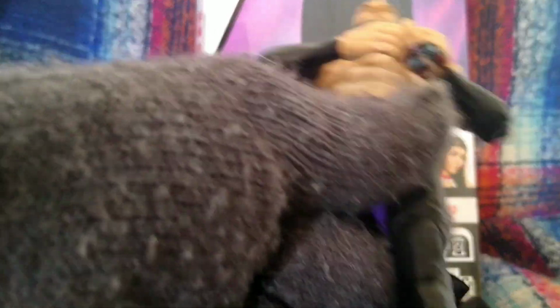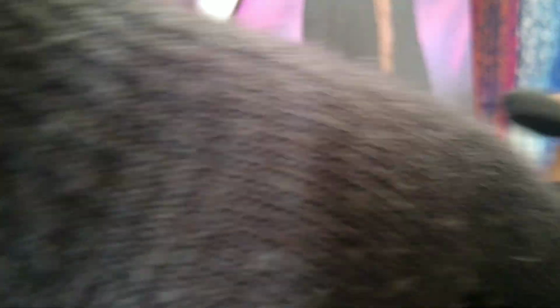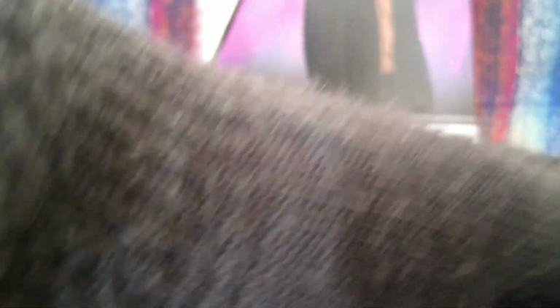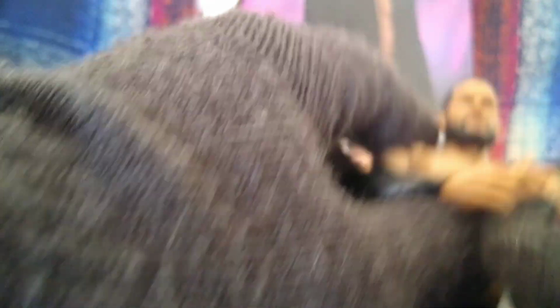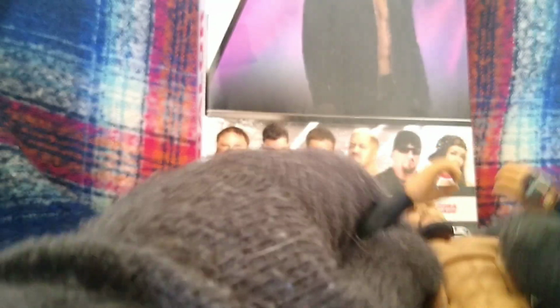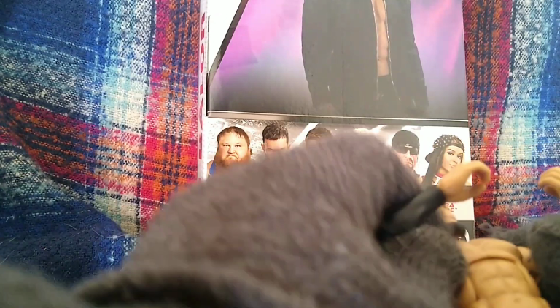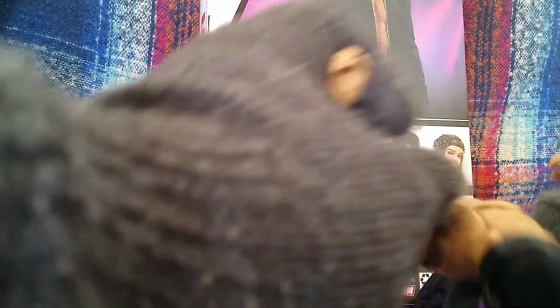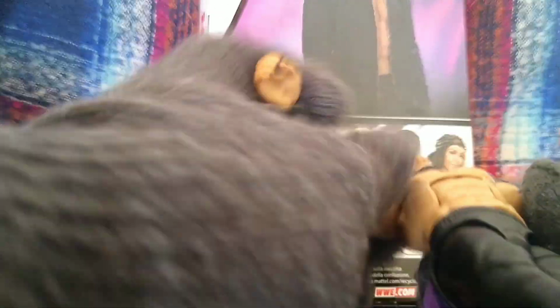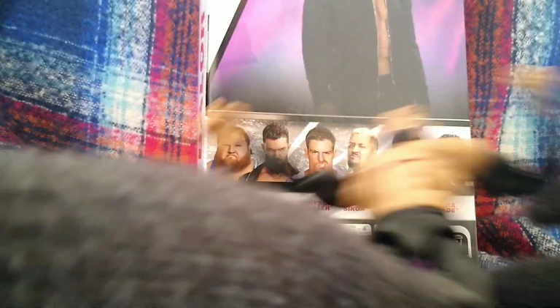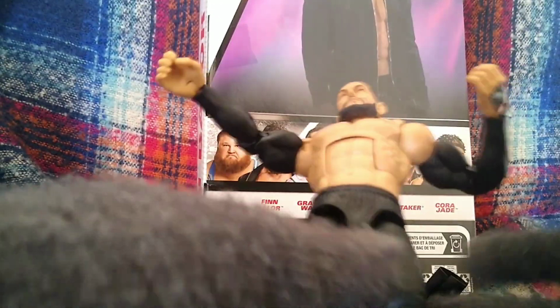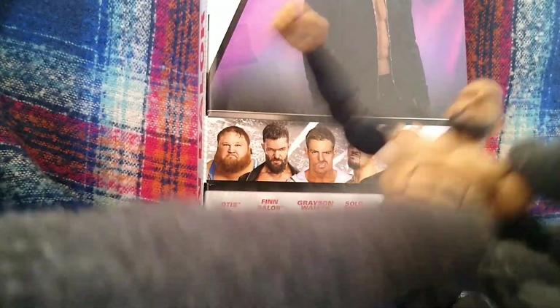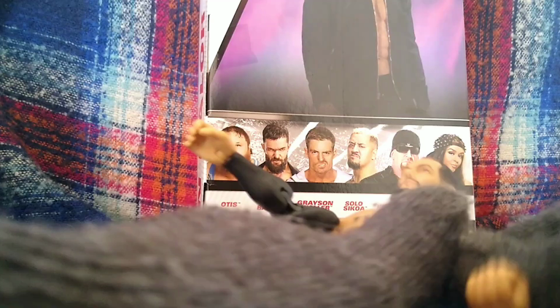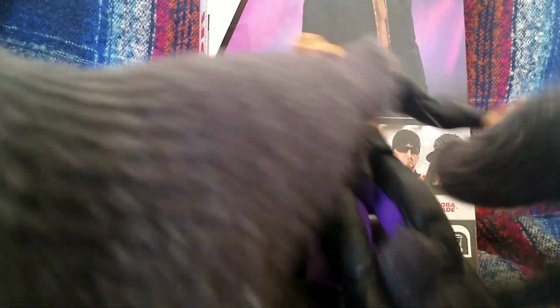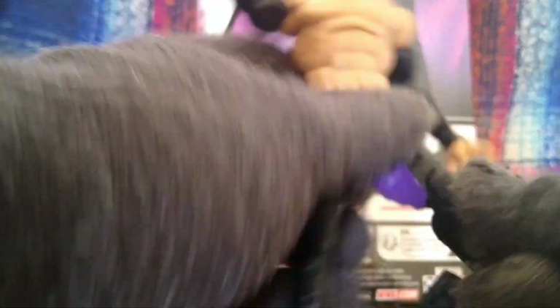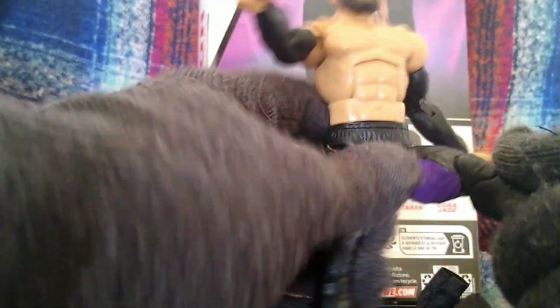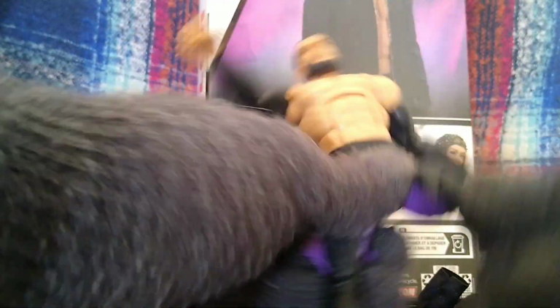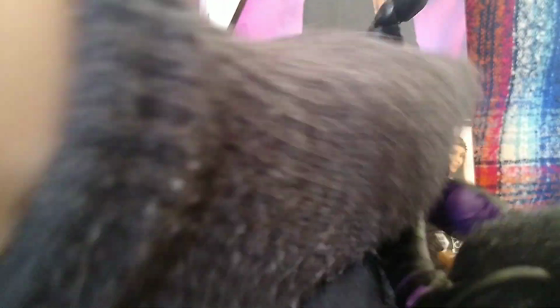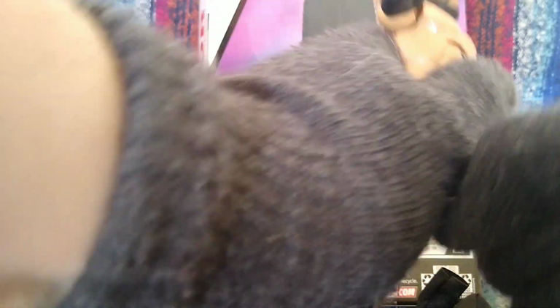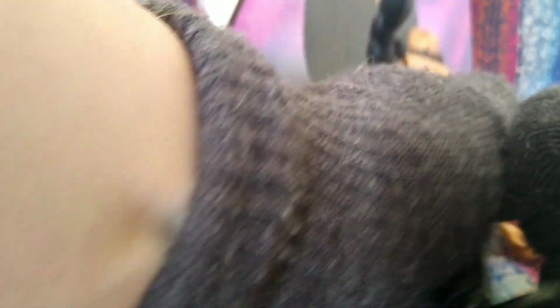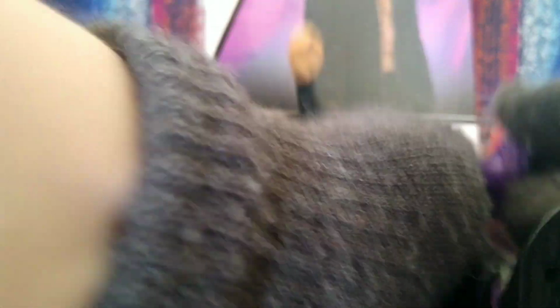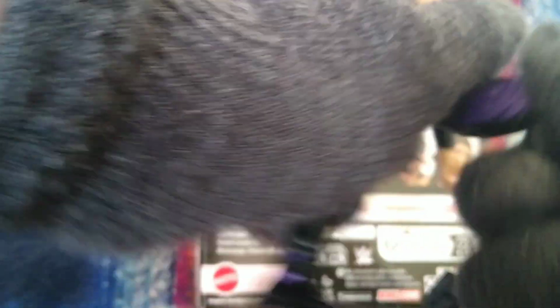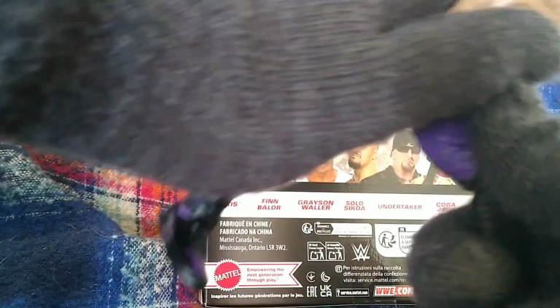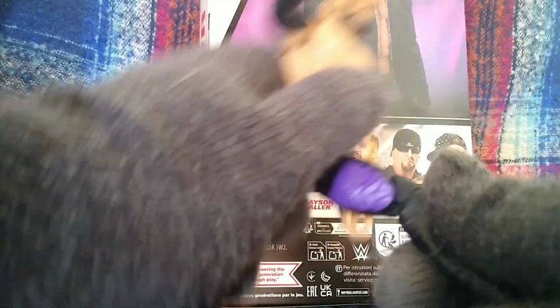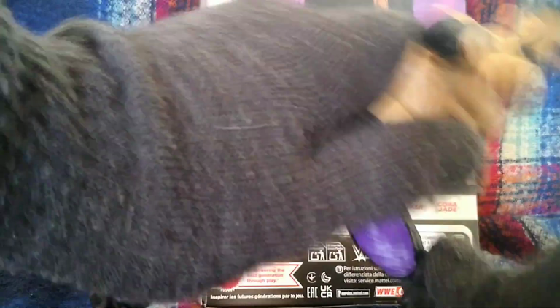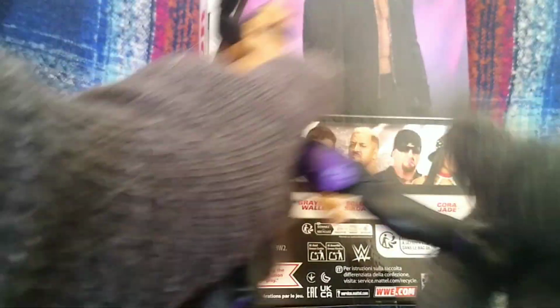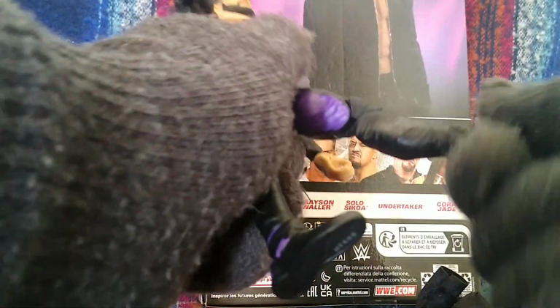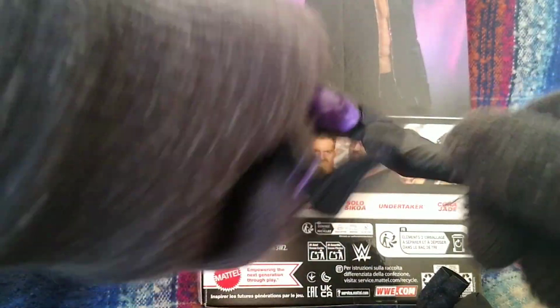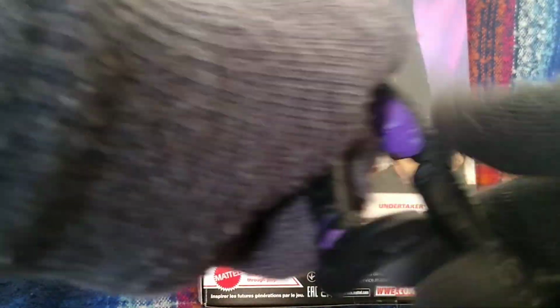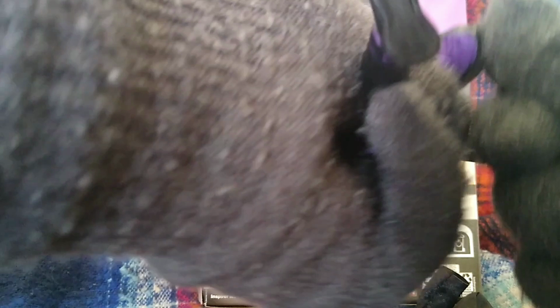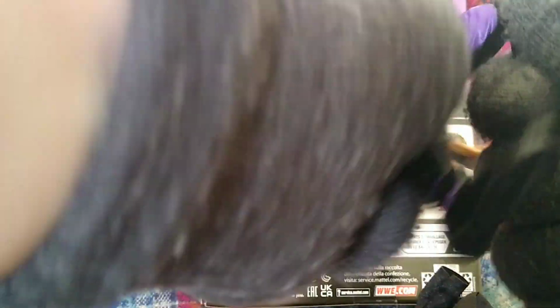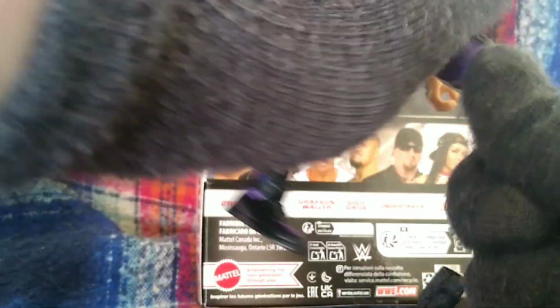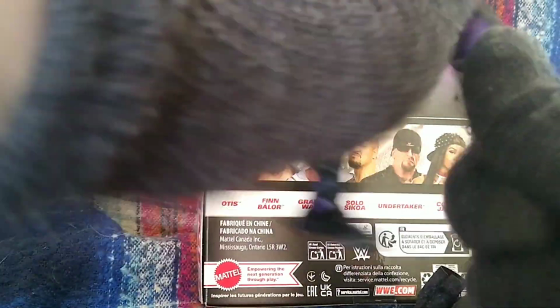The chest and everything upper body wise is perfect. The legs are a bit stiff, to be honest, but not that bad.